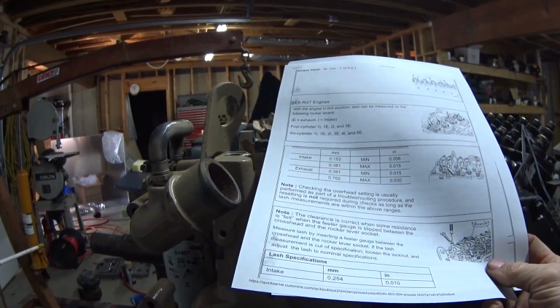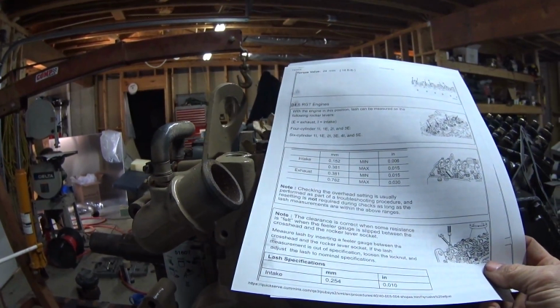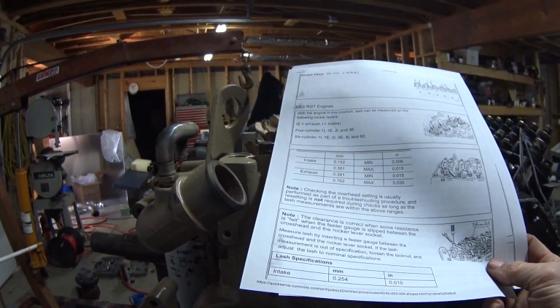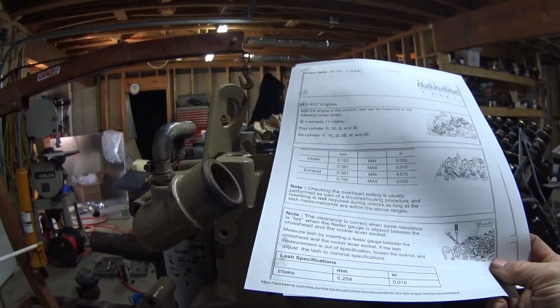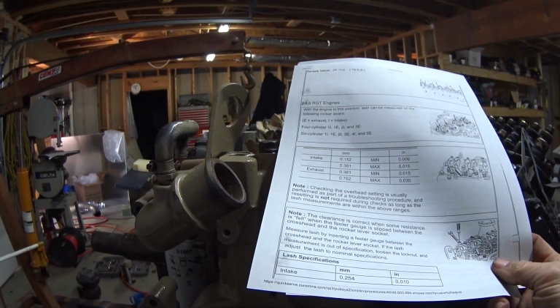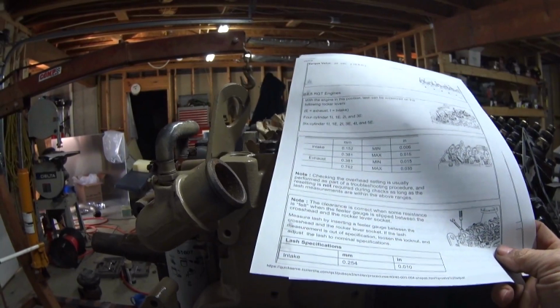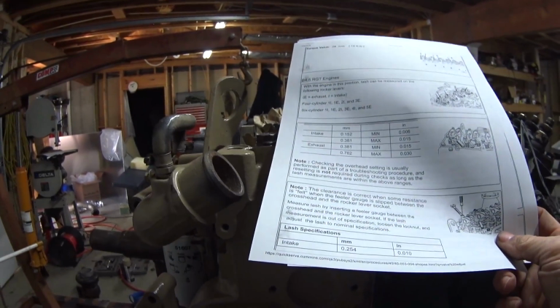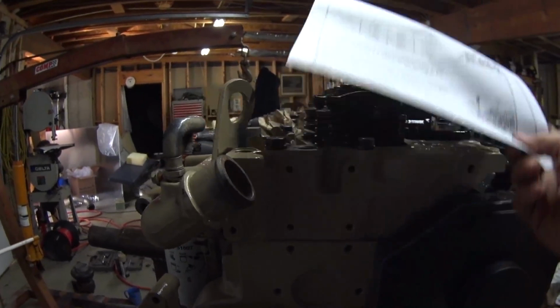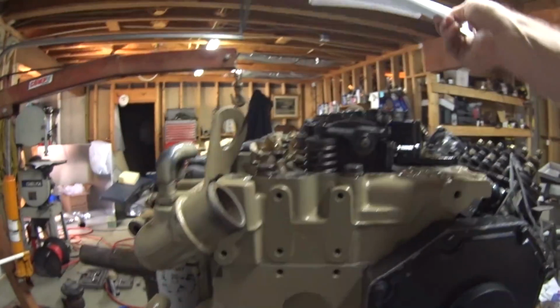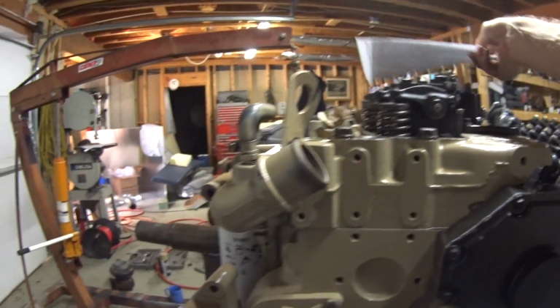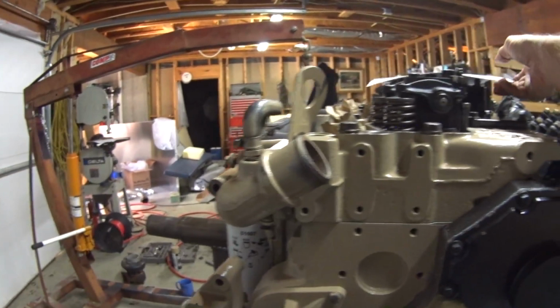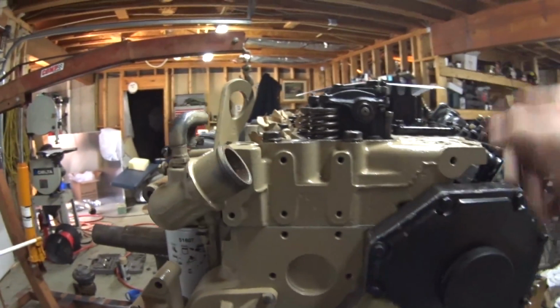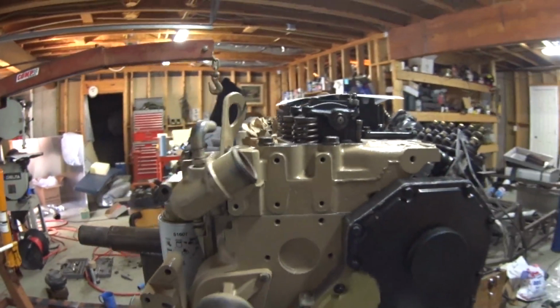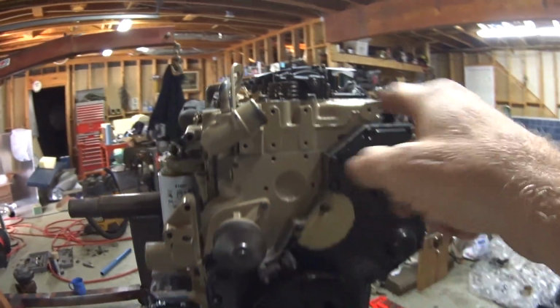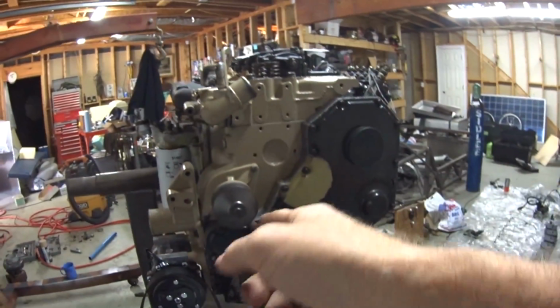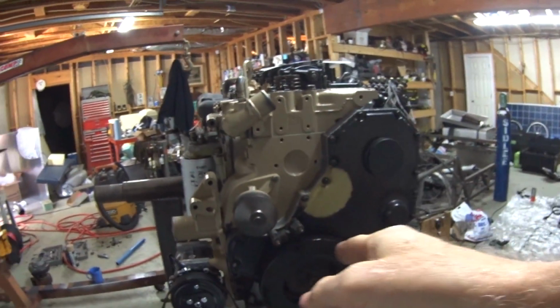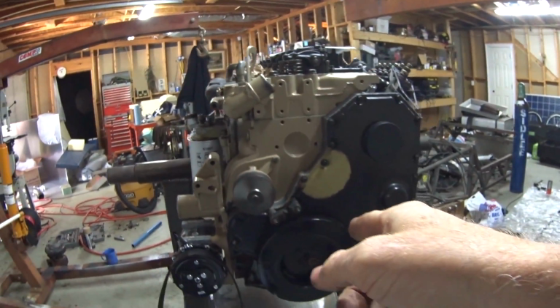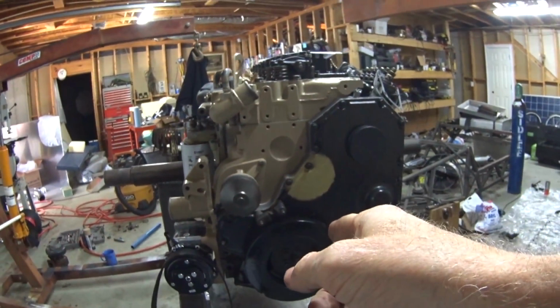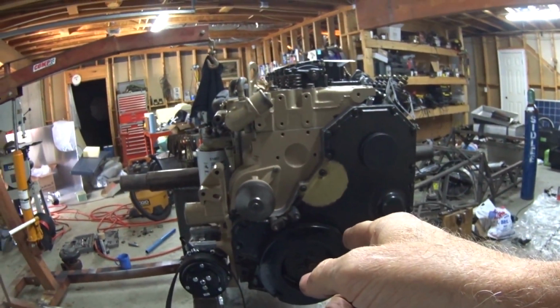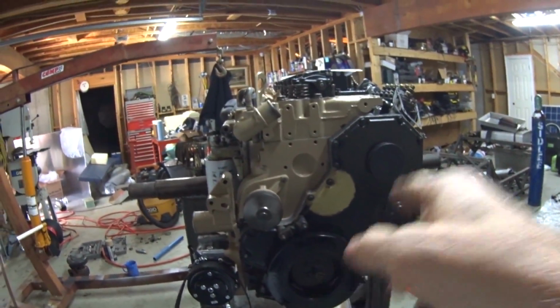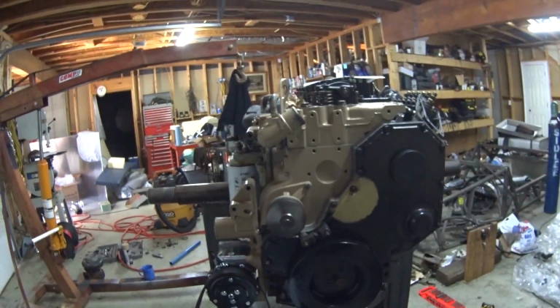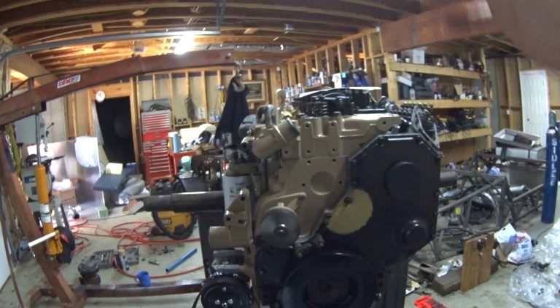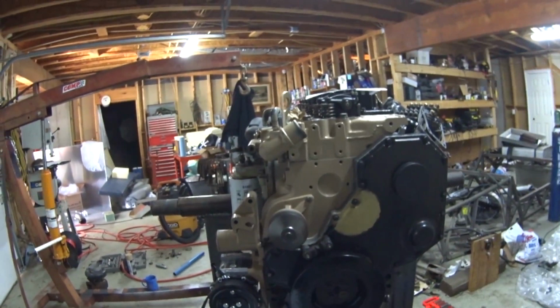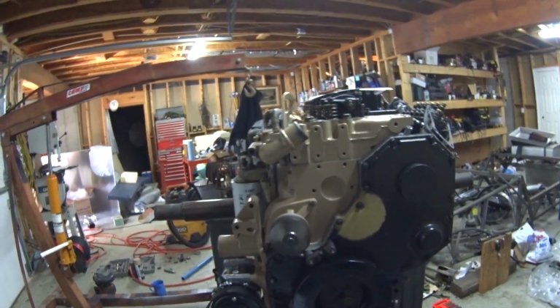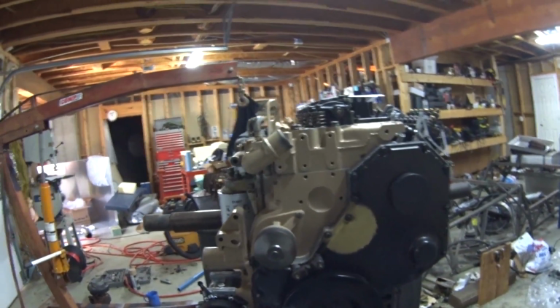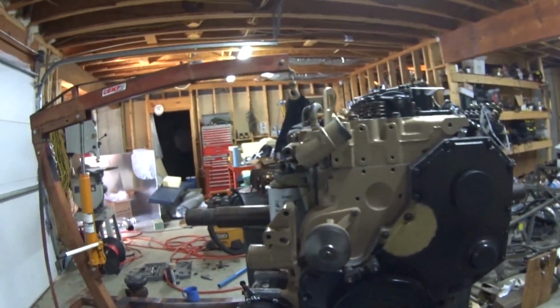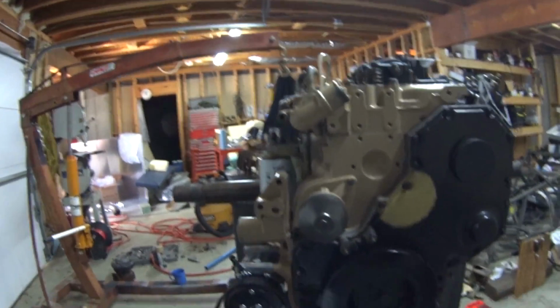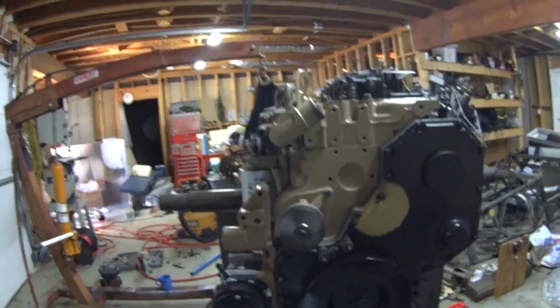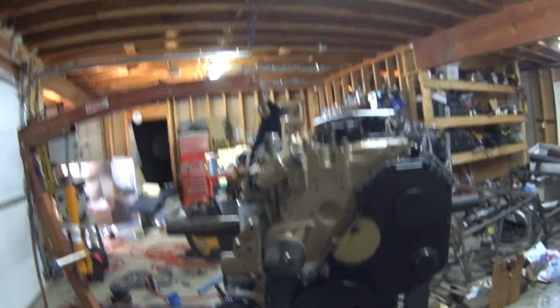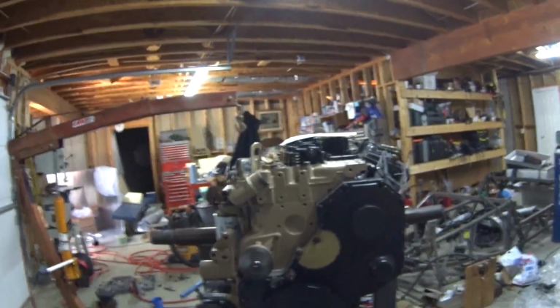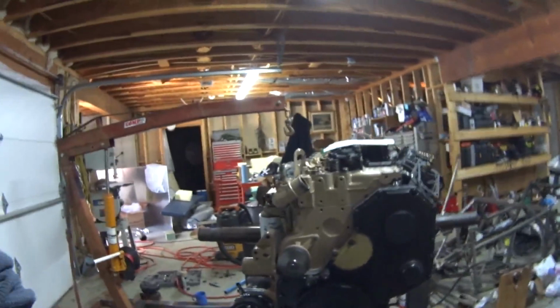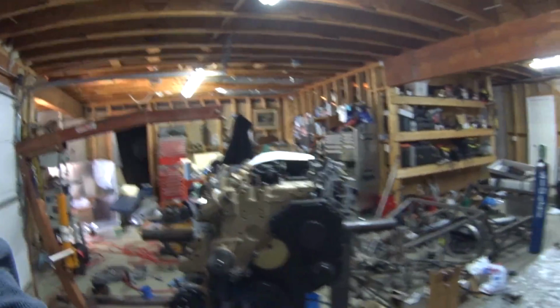You can adjust in order, and then you turn it around 360 degrees and adjust the remaining valves. So it doesn't get much easier than that.